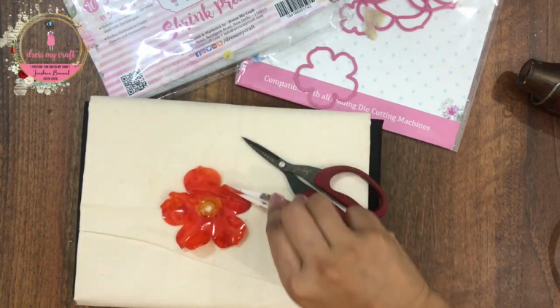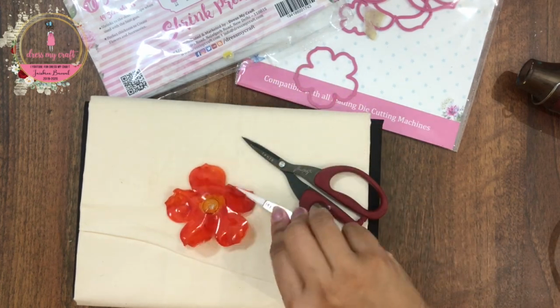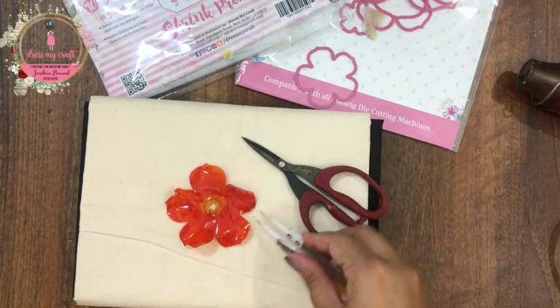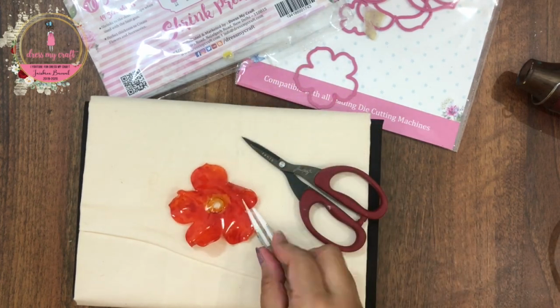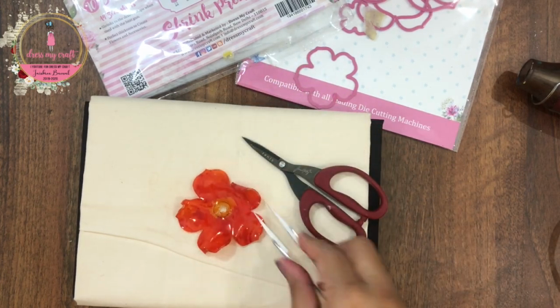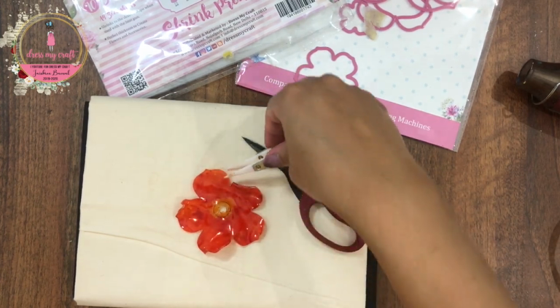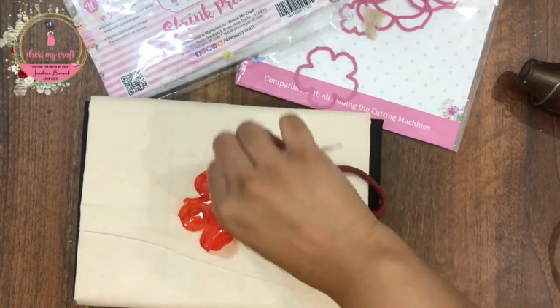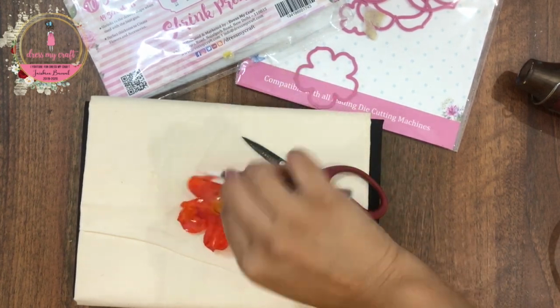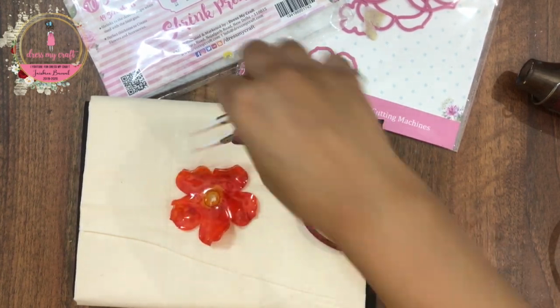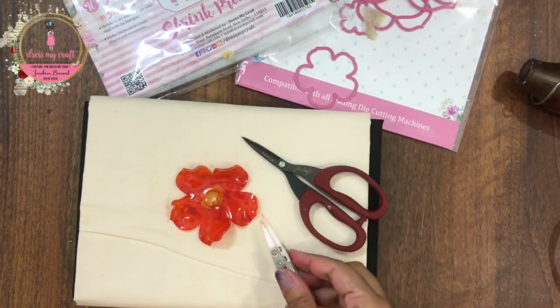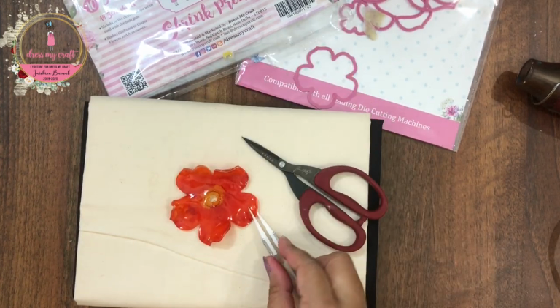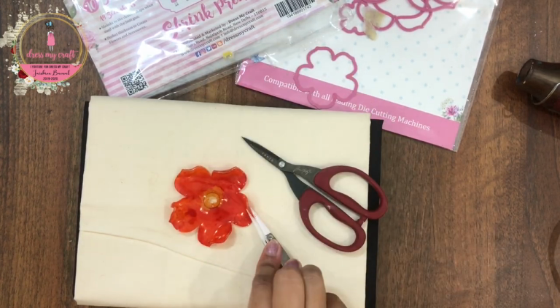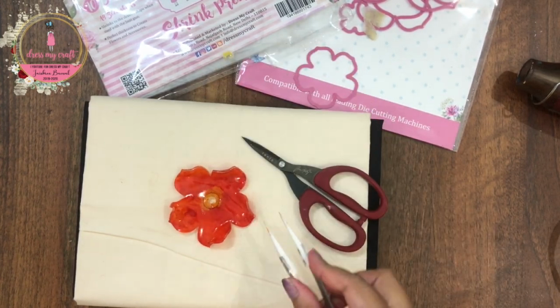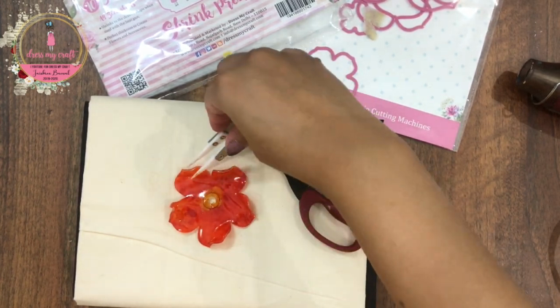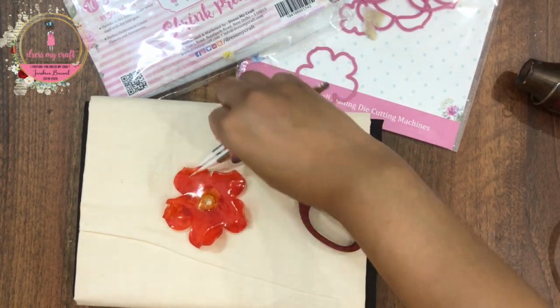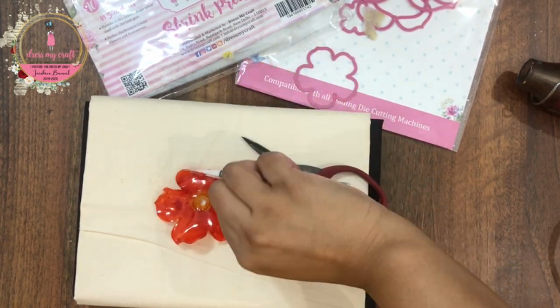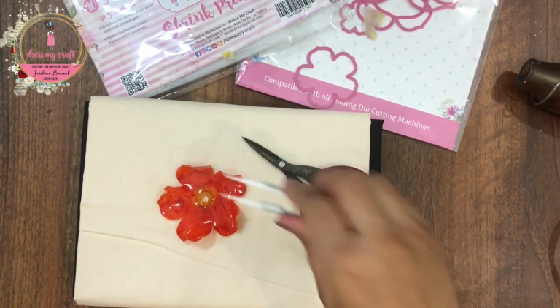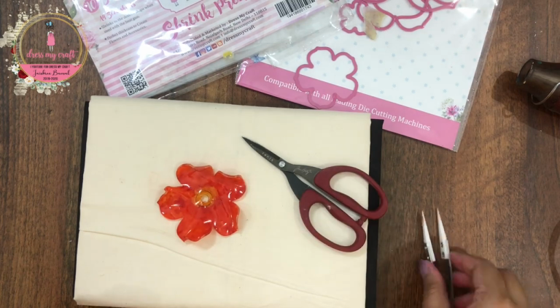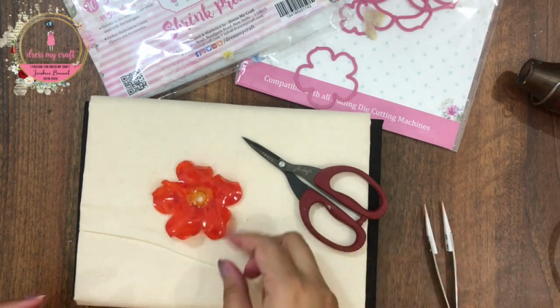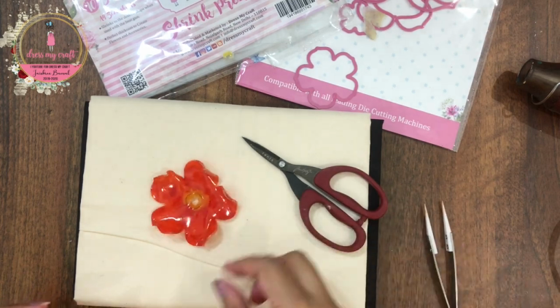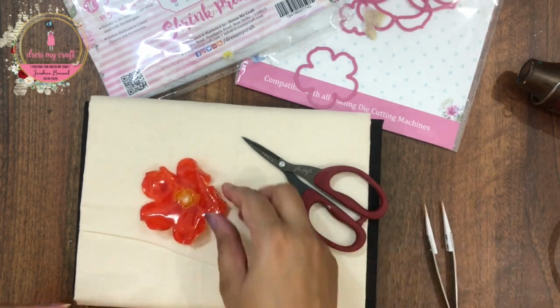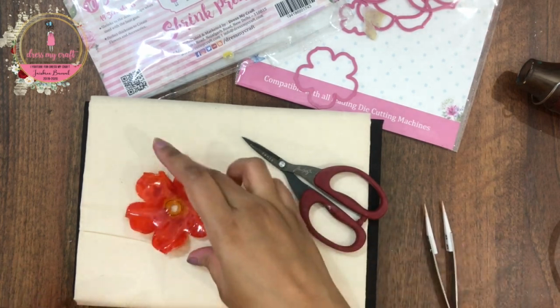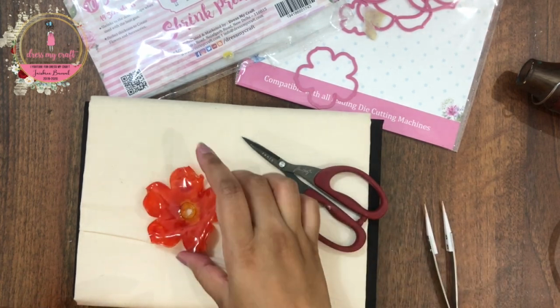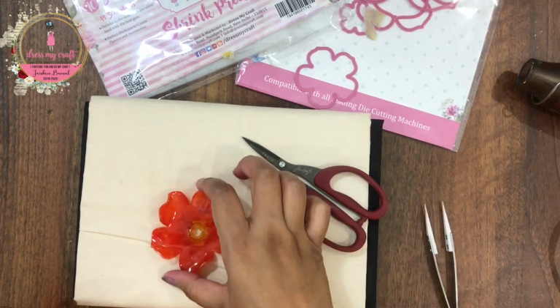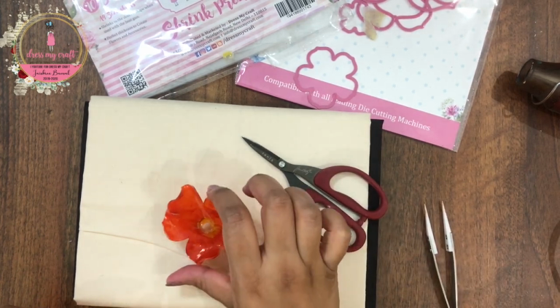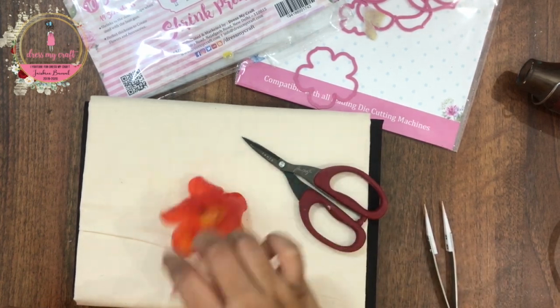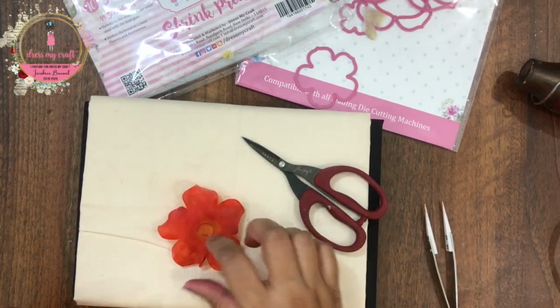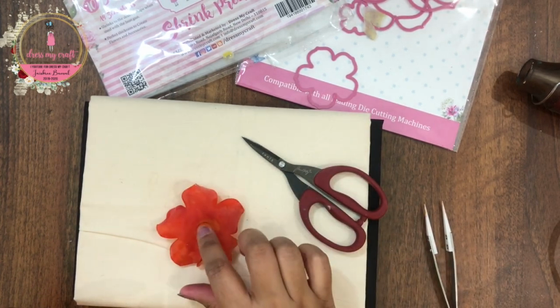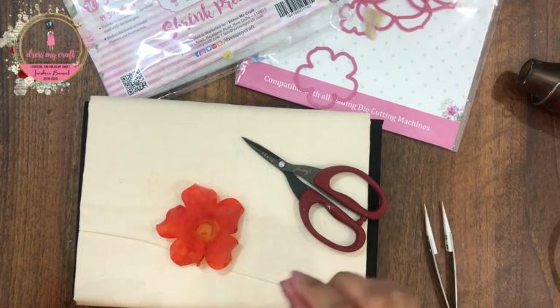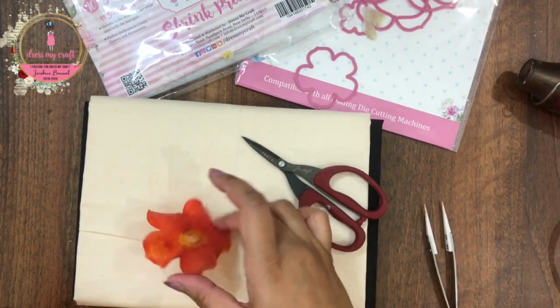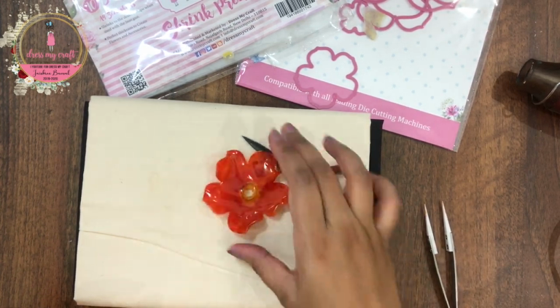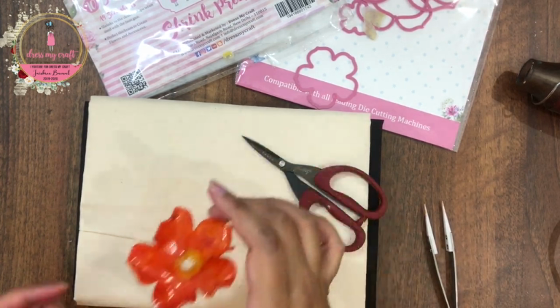And here you can see how beautiful this flower looks already. Let's do all of these other flower petals as well.